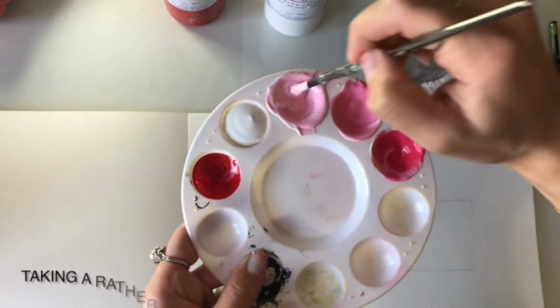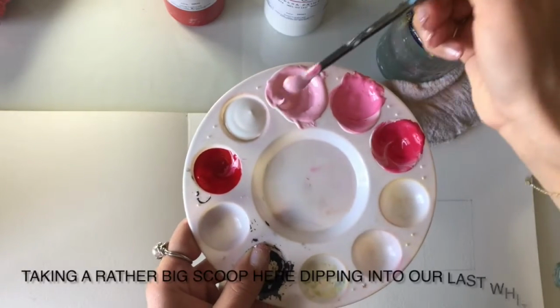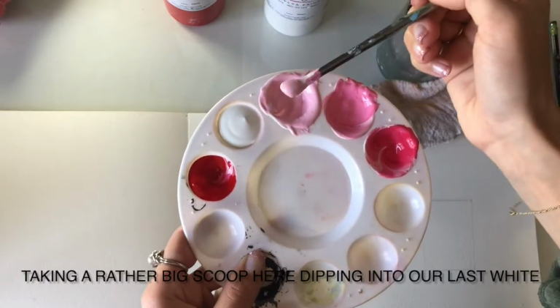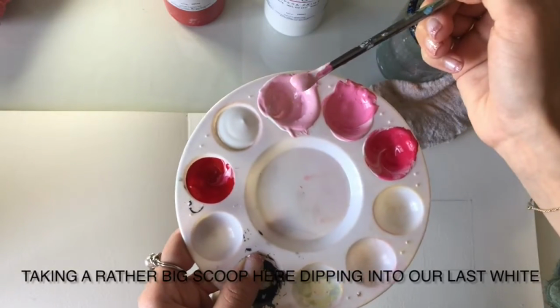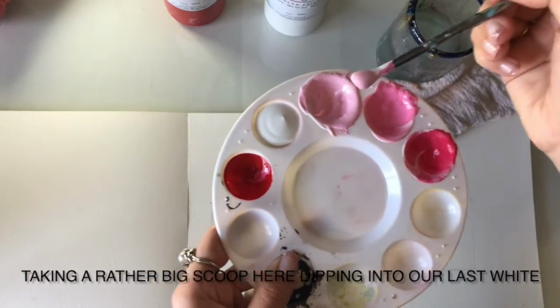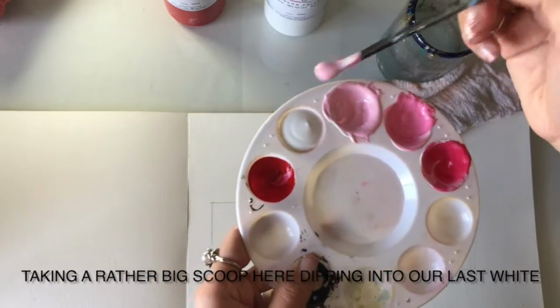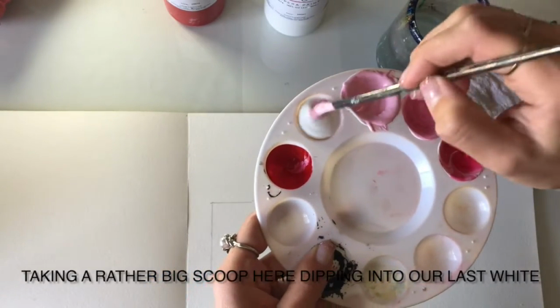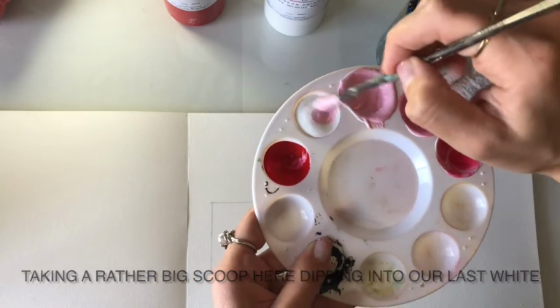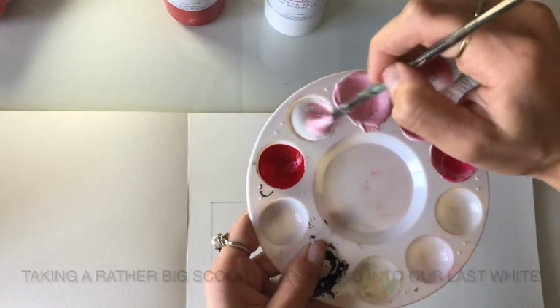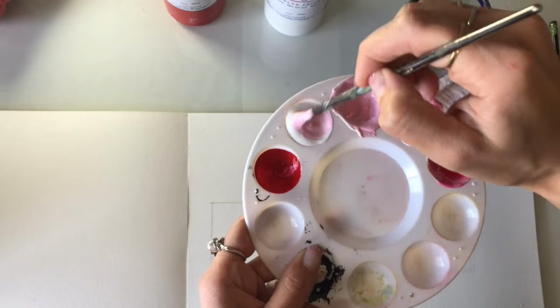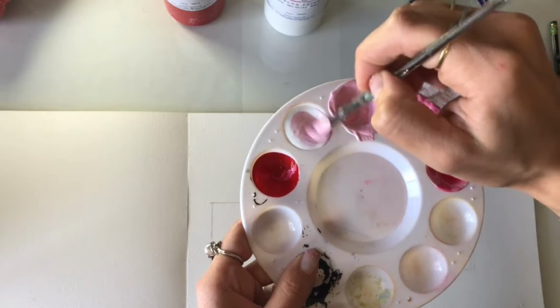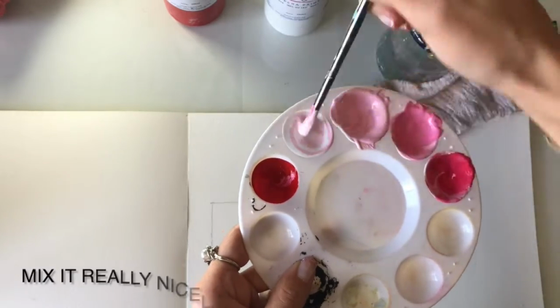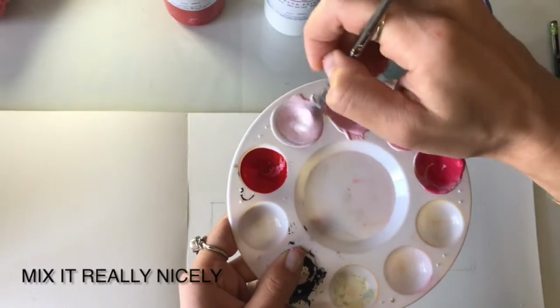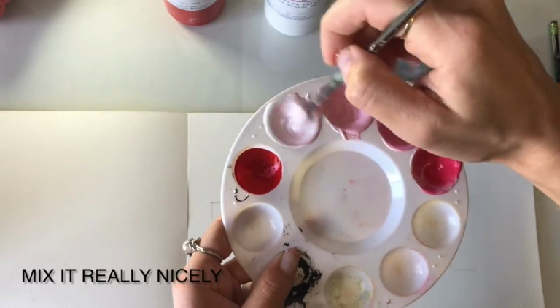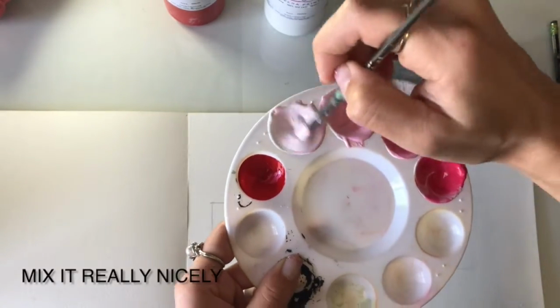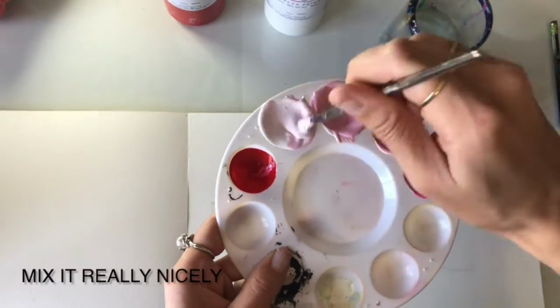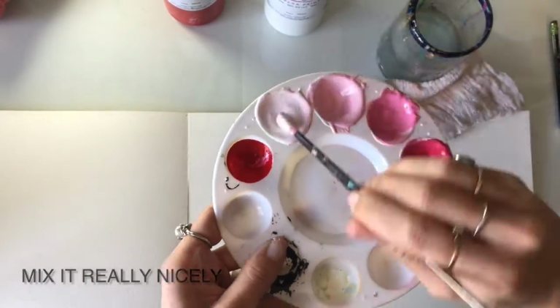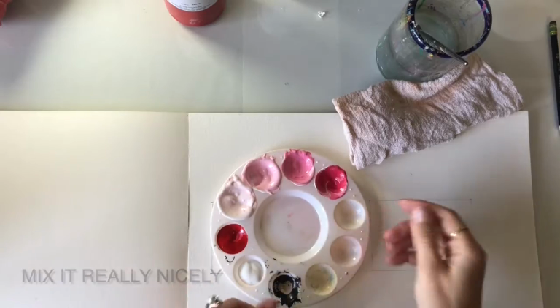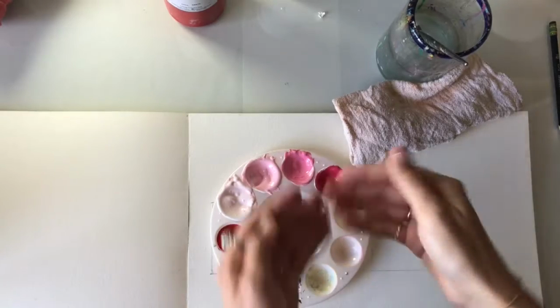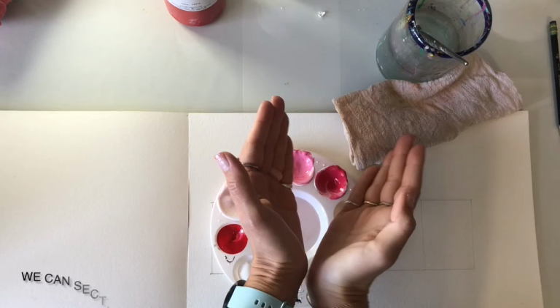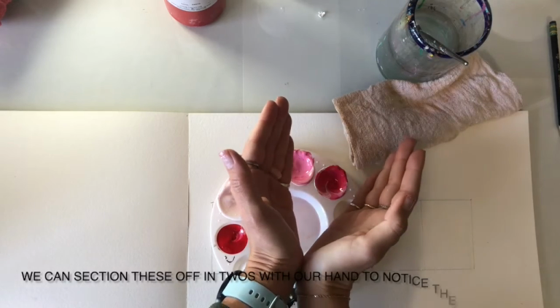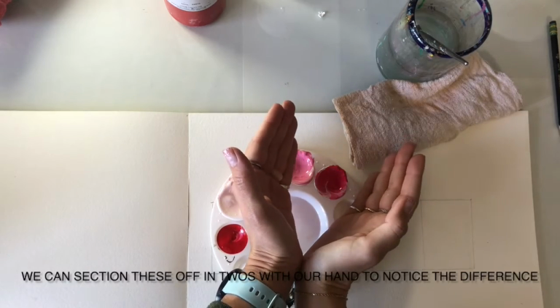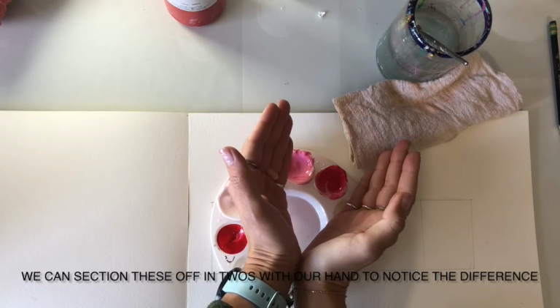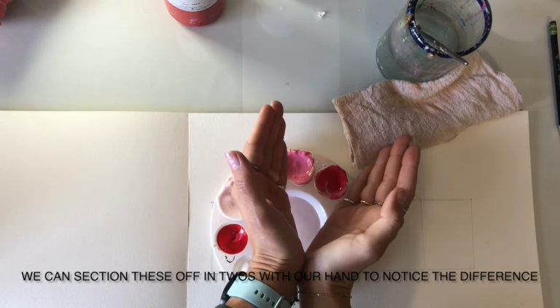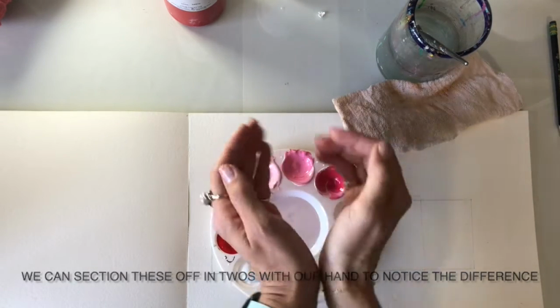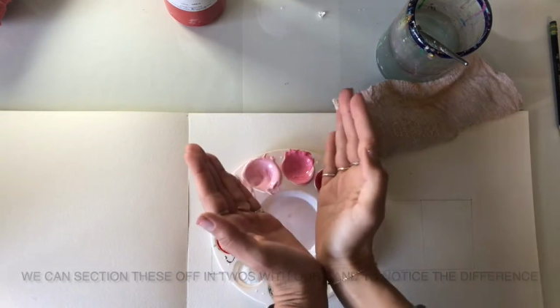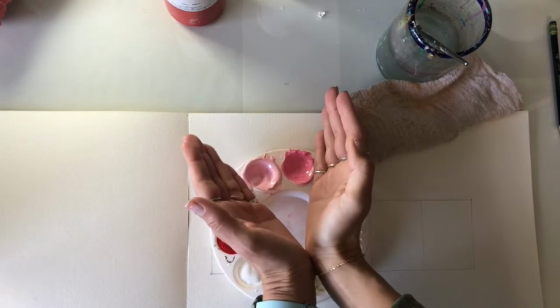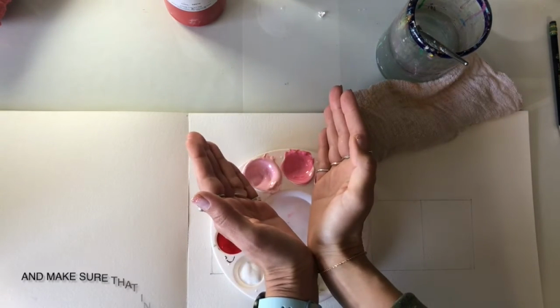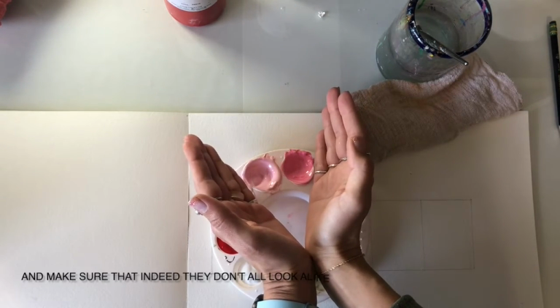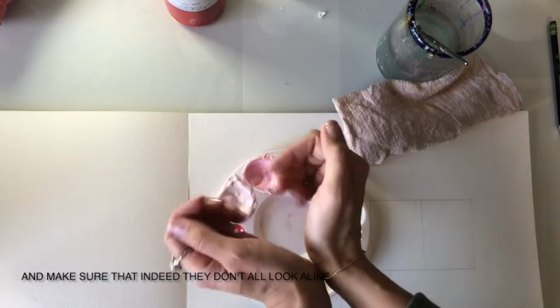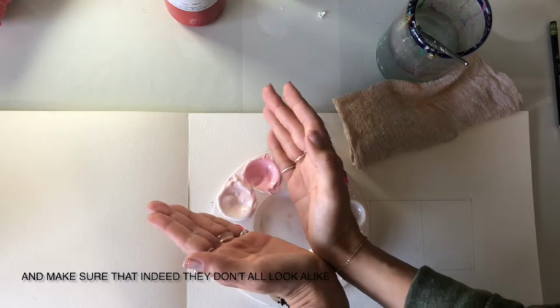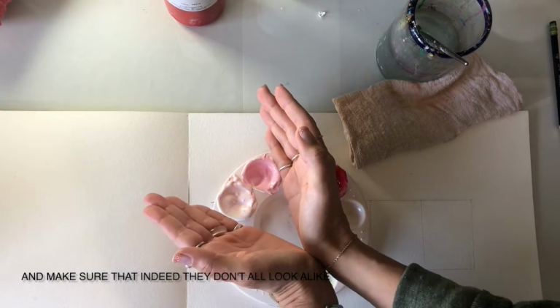Taking a rather big scoop, dip it into our last white well and mix it really nicely. We can section these off in twos with our hand to notice the difference and make sure that indeed they don't all look alike.